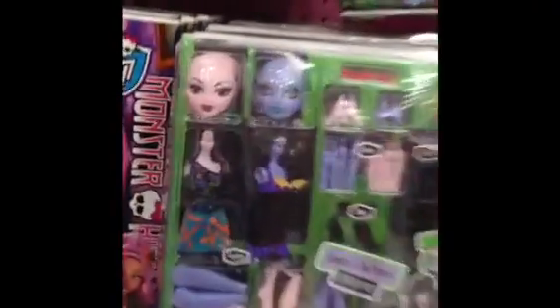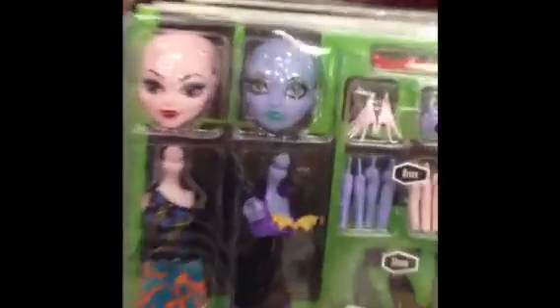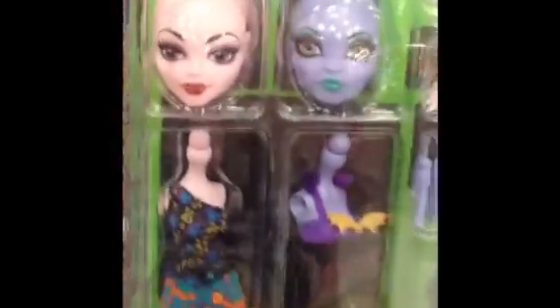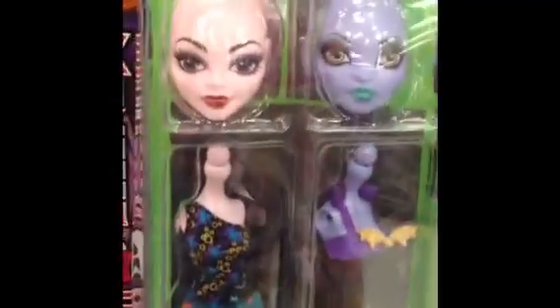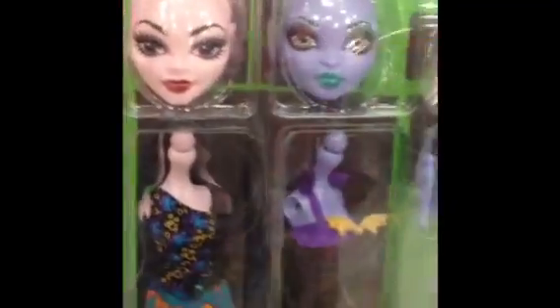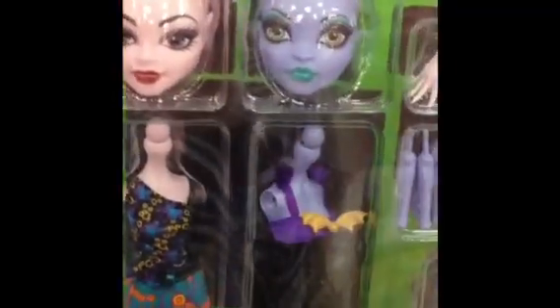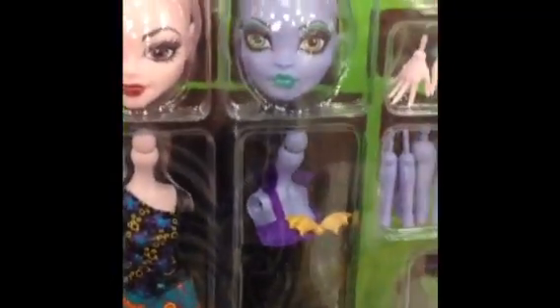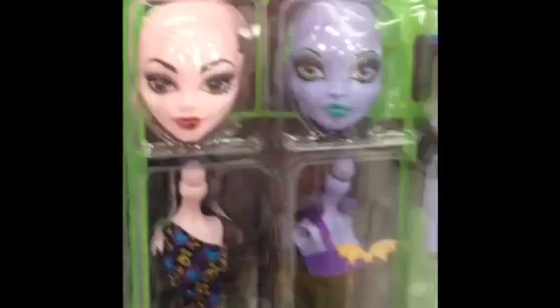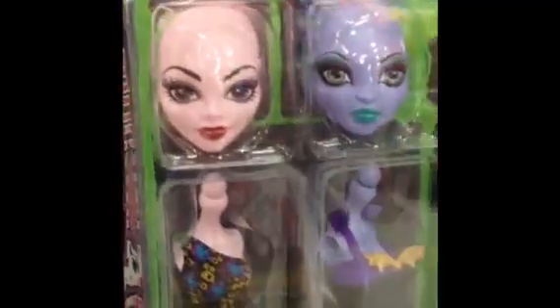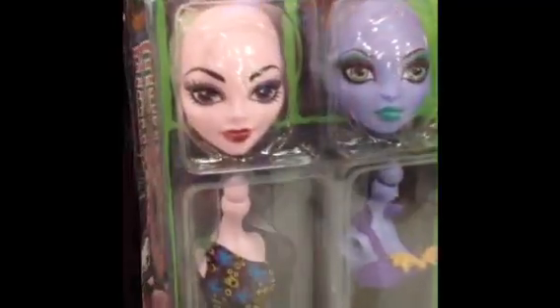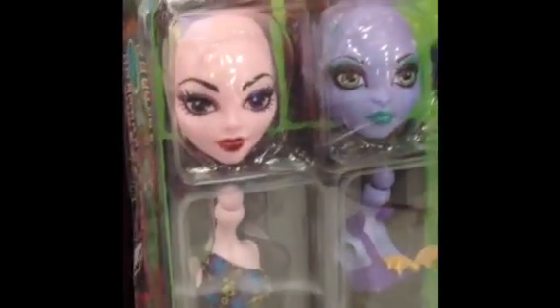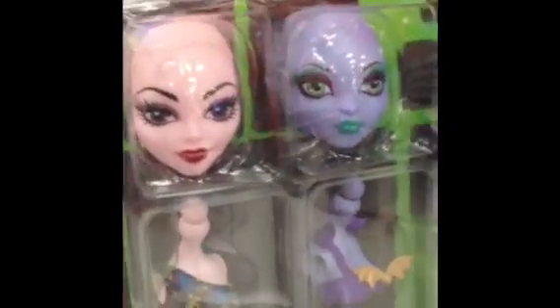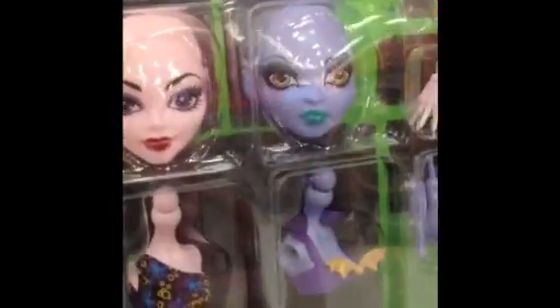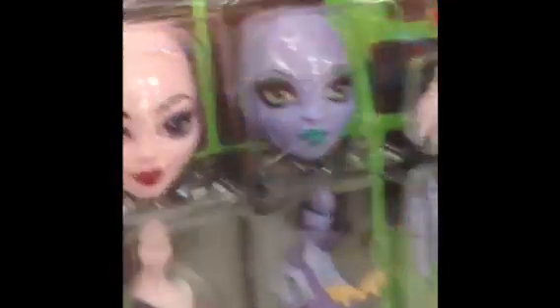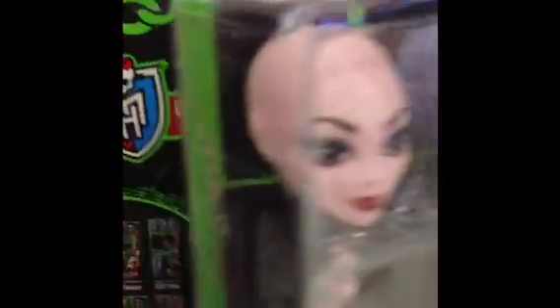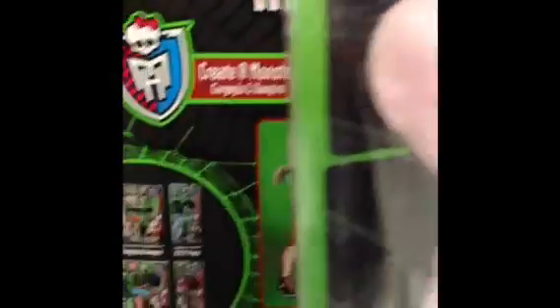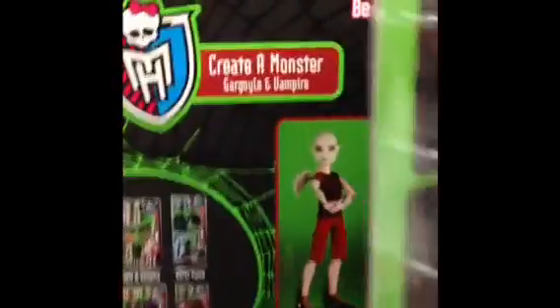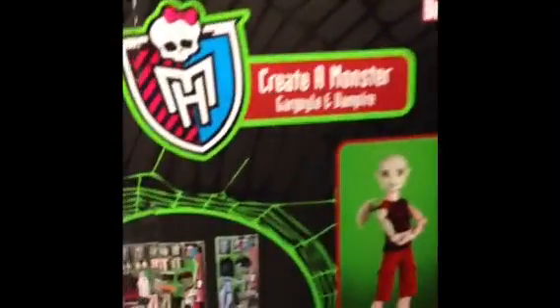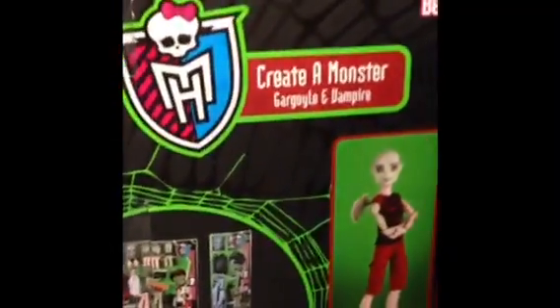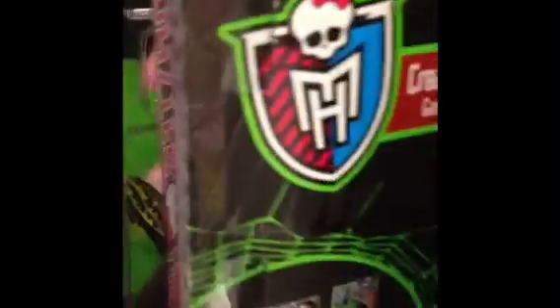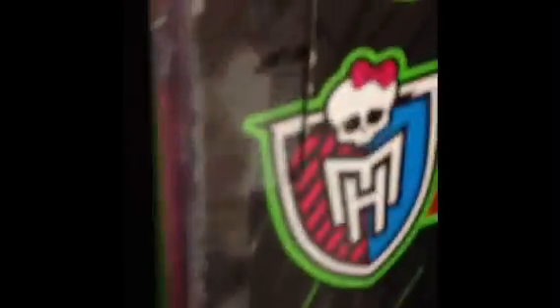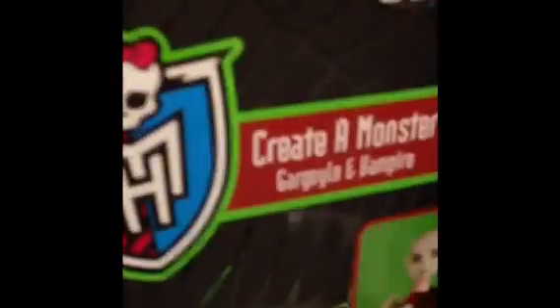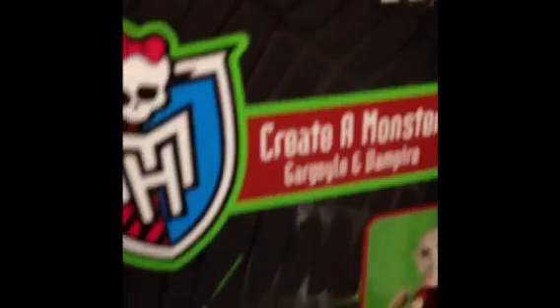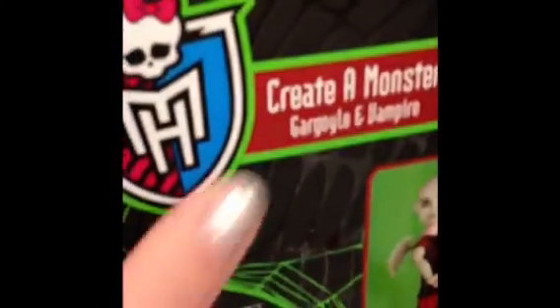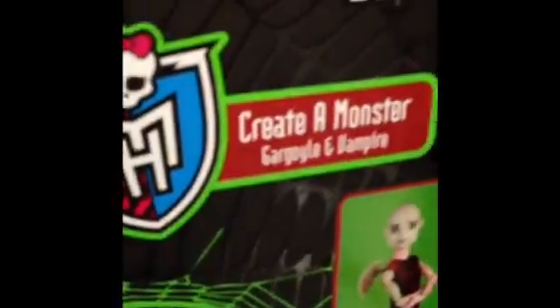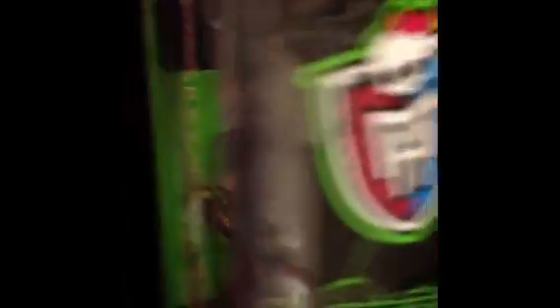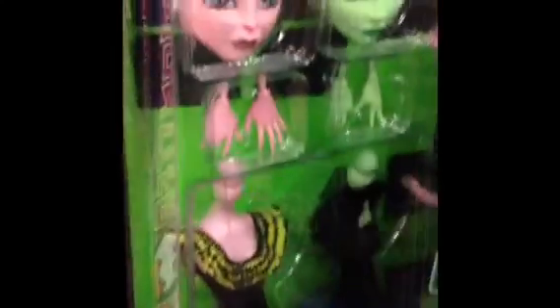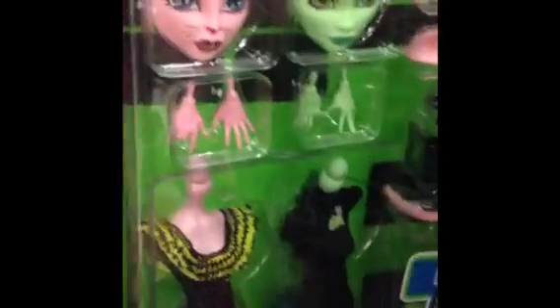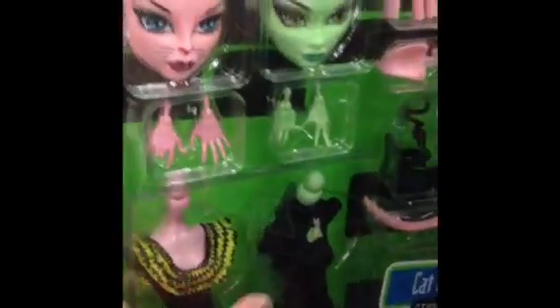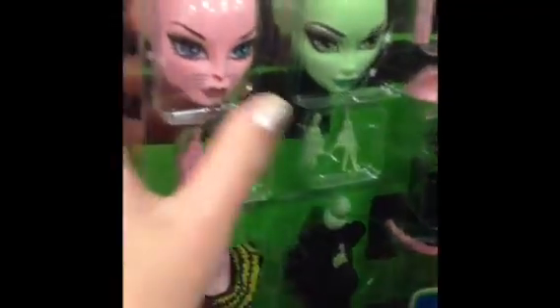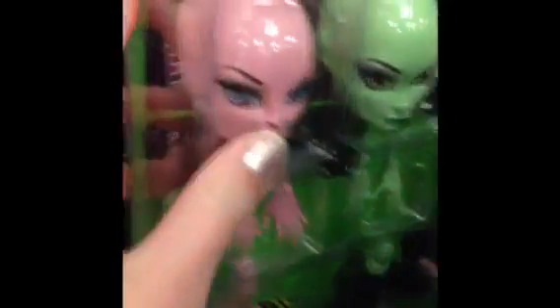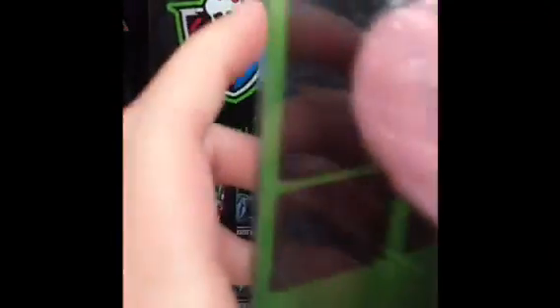So they have the Cread Monster, the Vampire and the Sea Monster. They have the Vampire and Gargoyle, the Cat and the Witch.